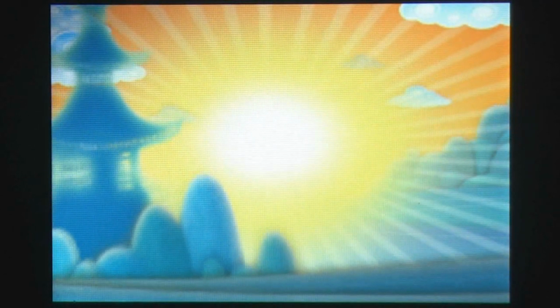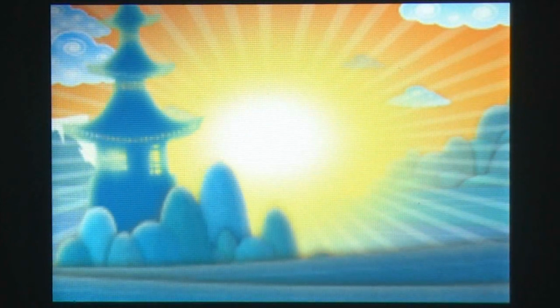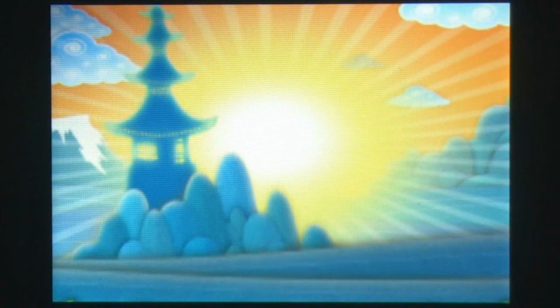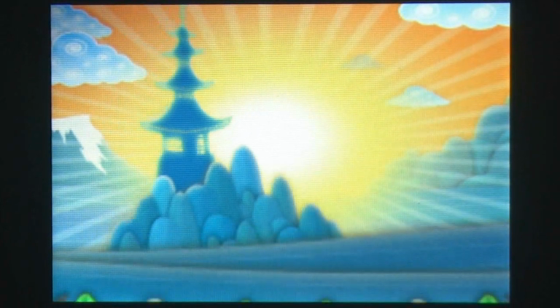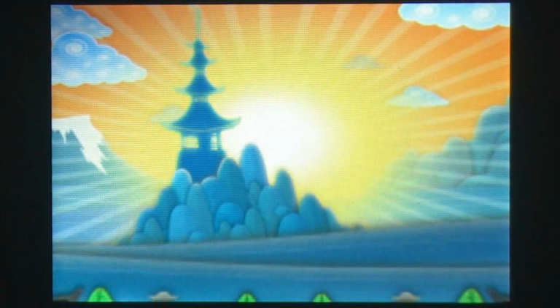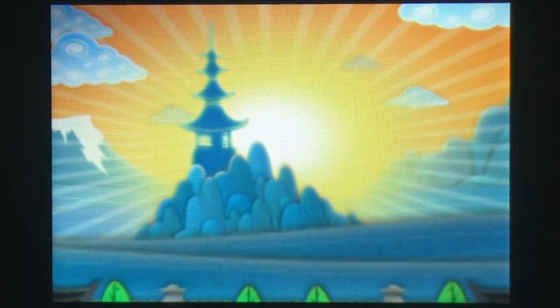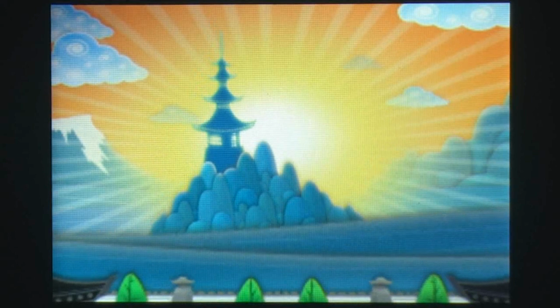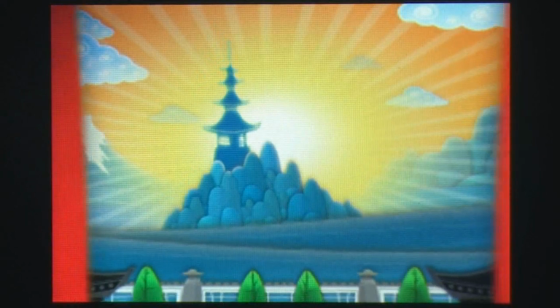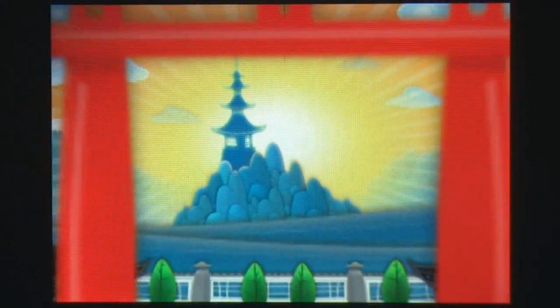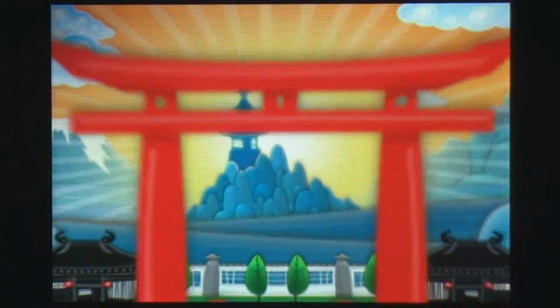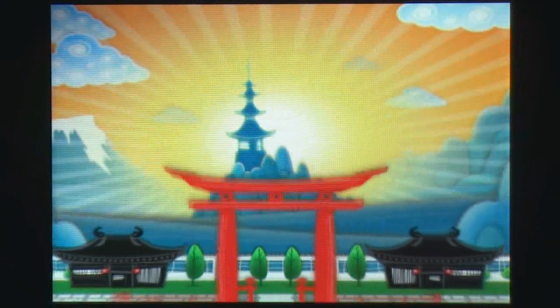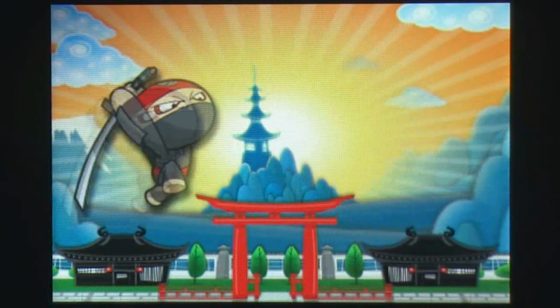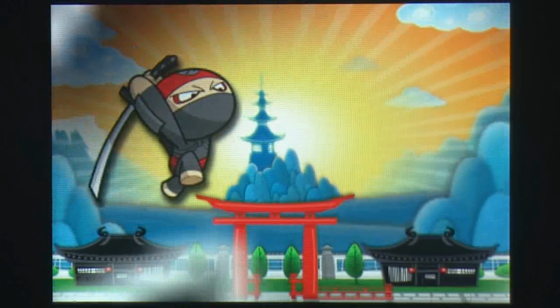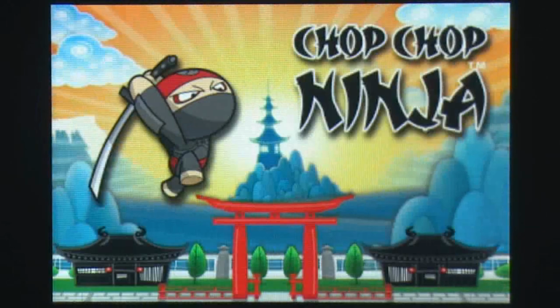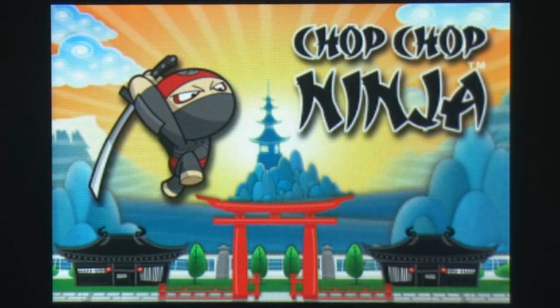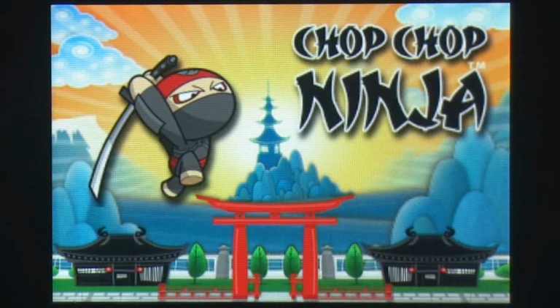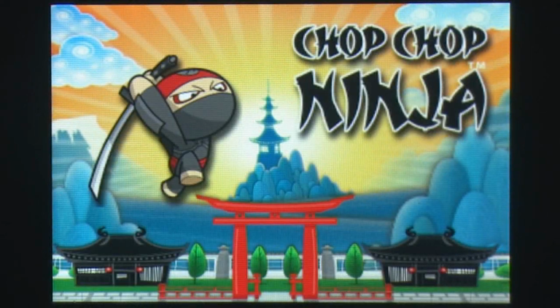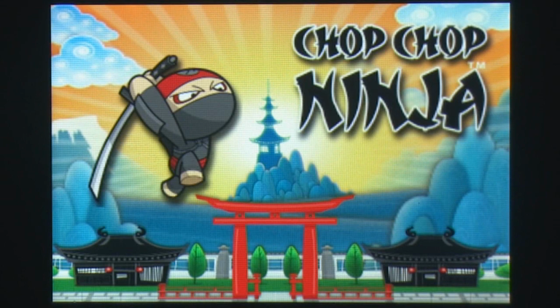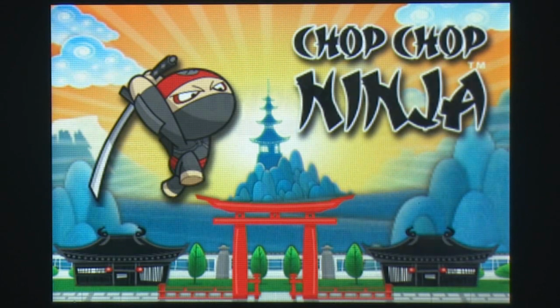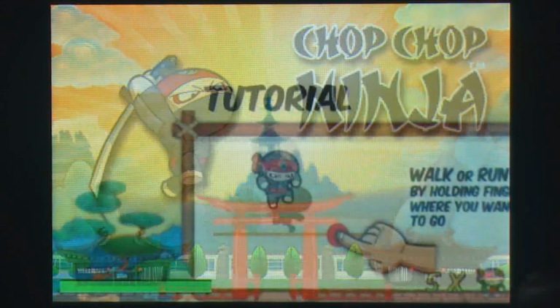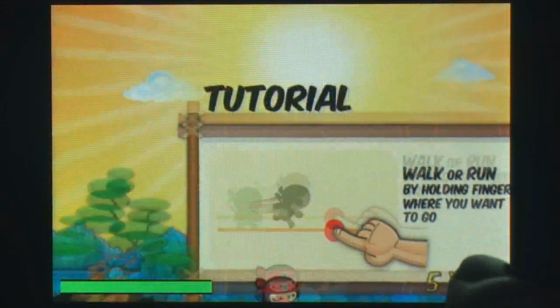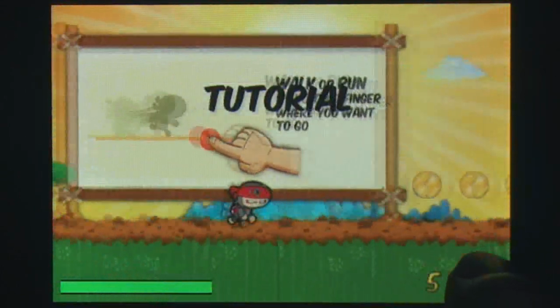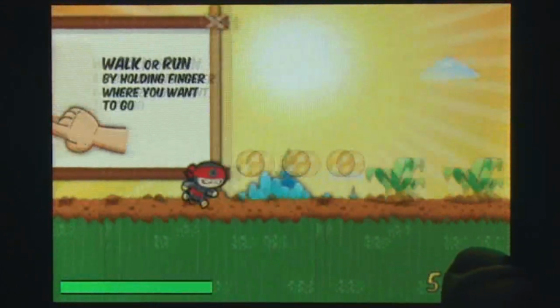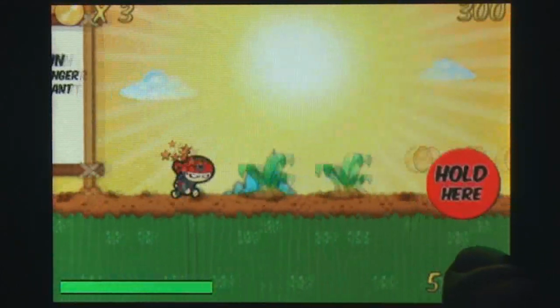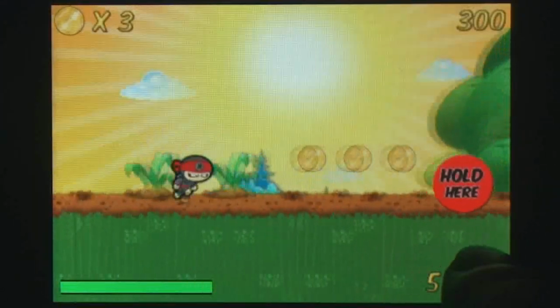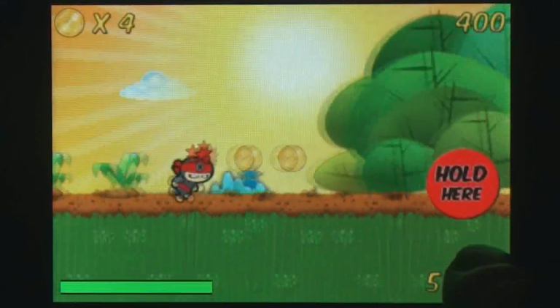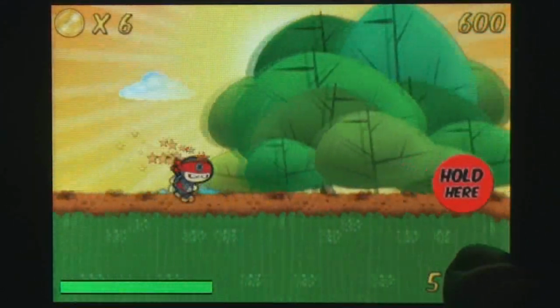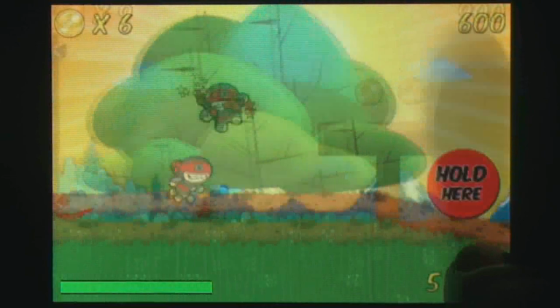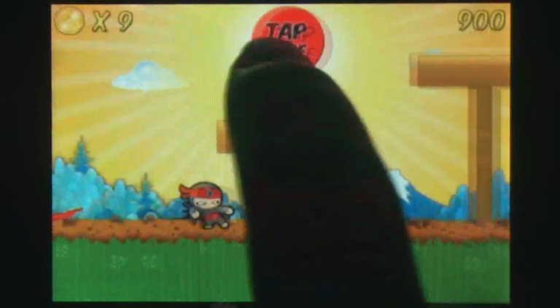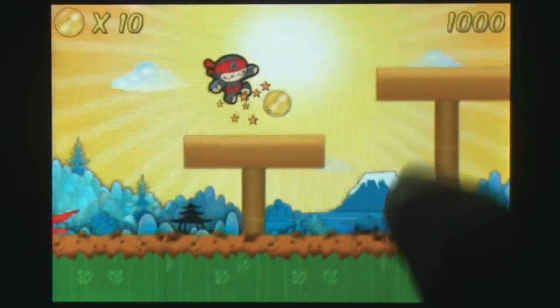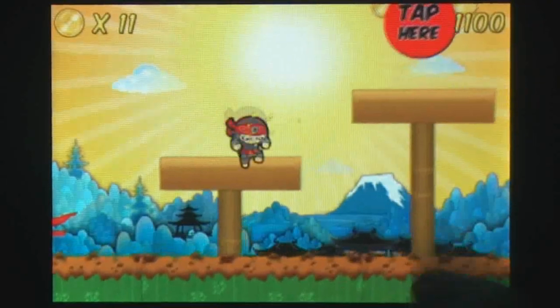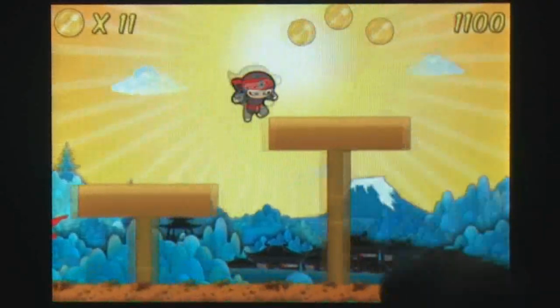Platformers have had a rough time on the iPhone. A touch directional pad or analog stick does not give the same fidelity as its real-life counterpart. Chop Chop Ninja has decided to create a control scheme made for the iPhone that allows jumping and attacking at the touch of a finger.